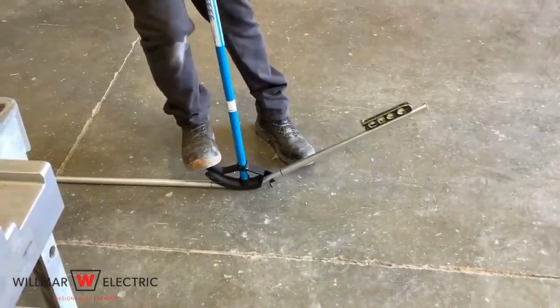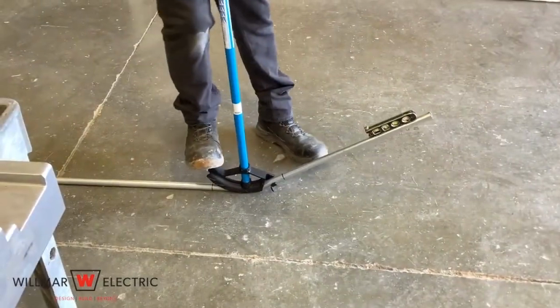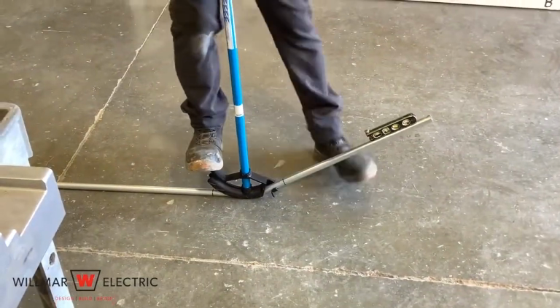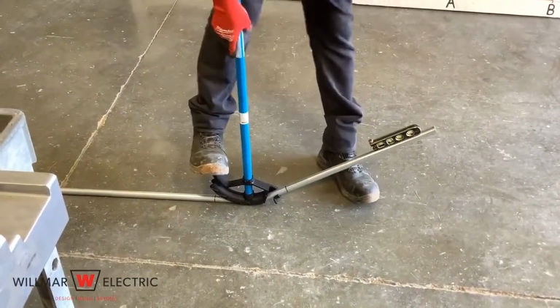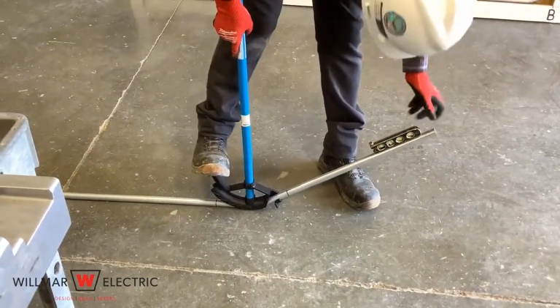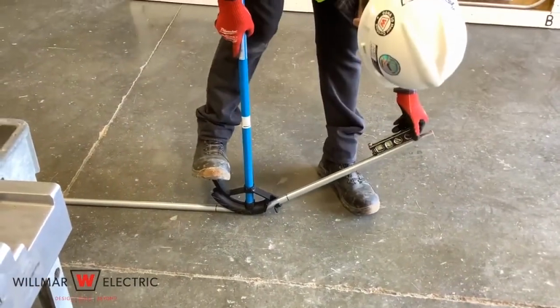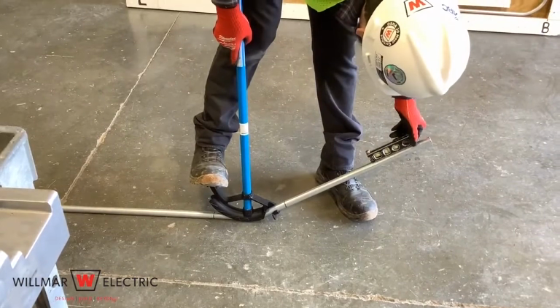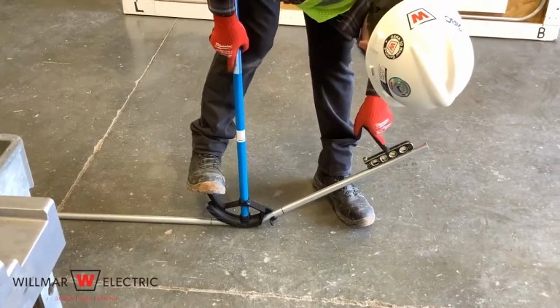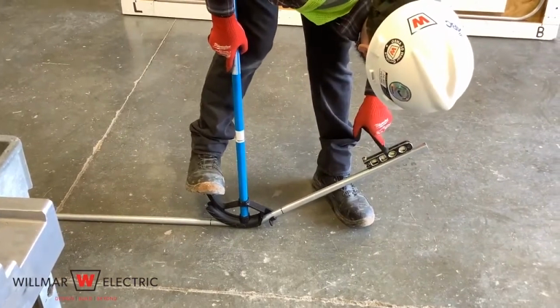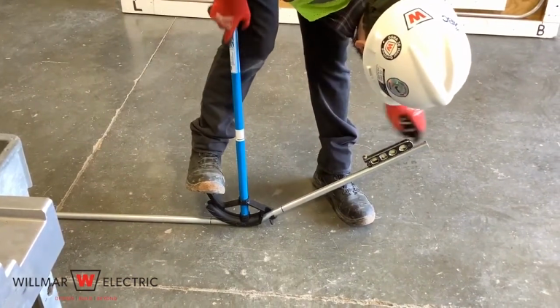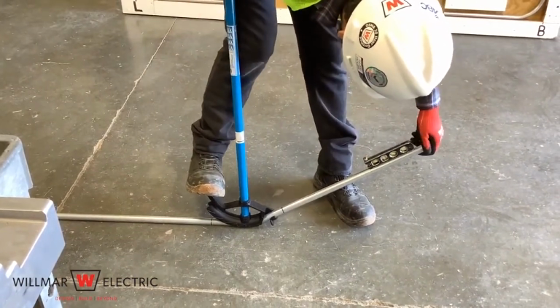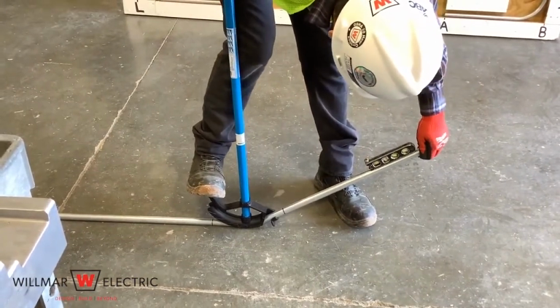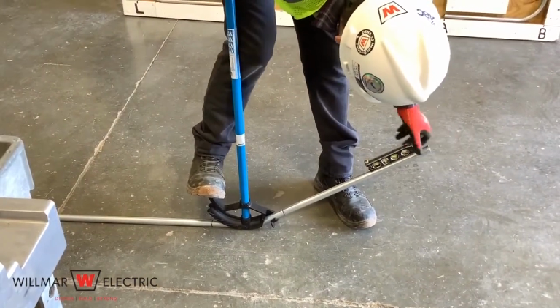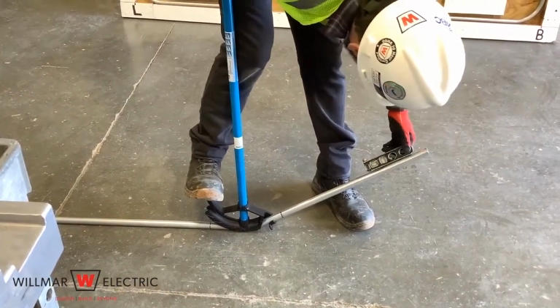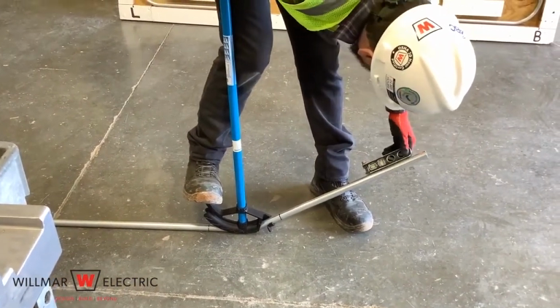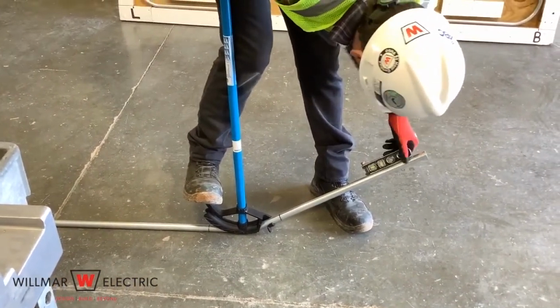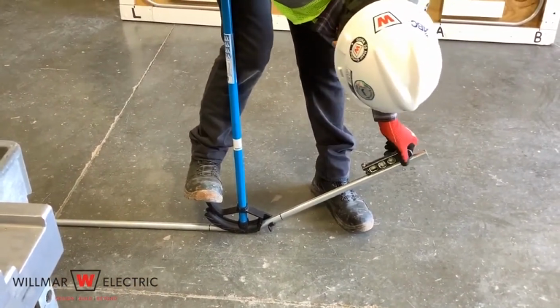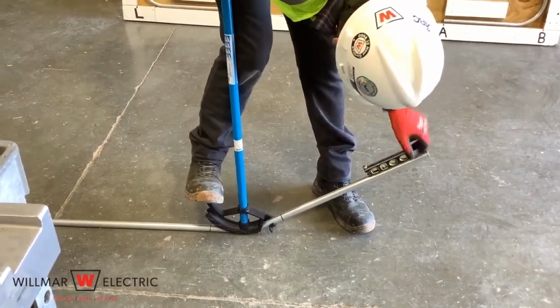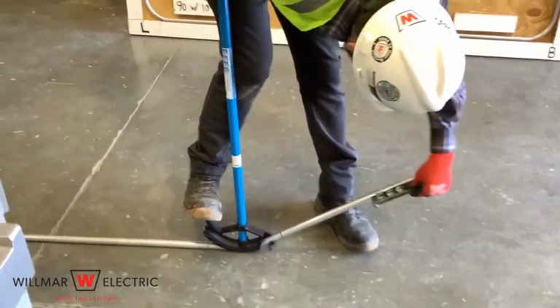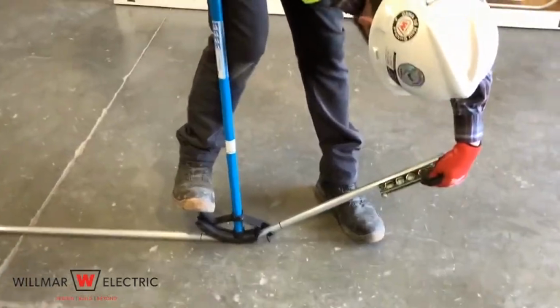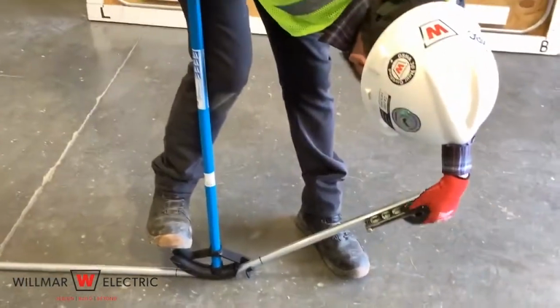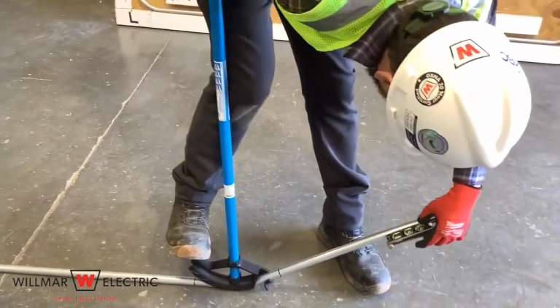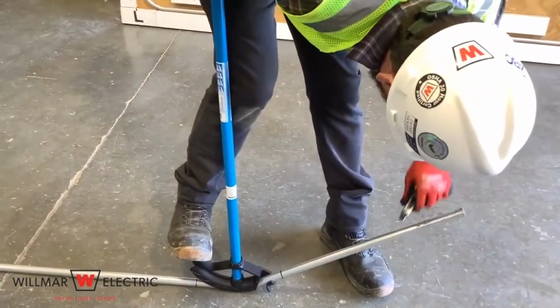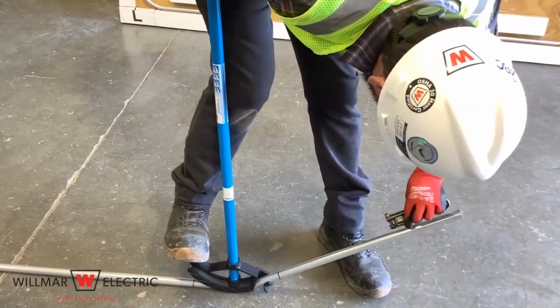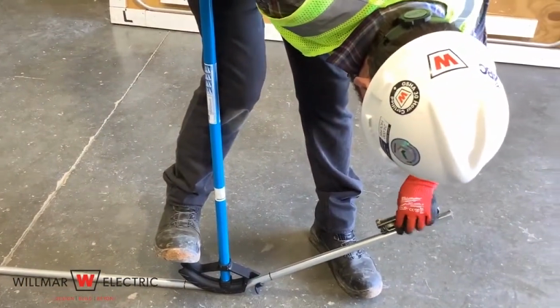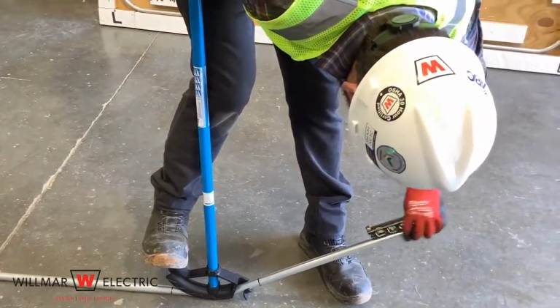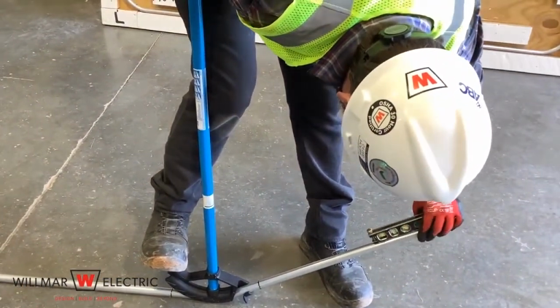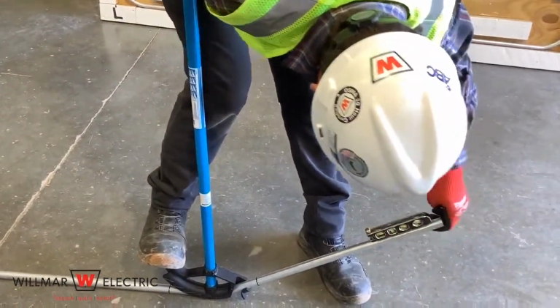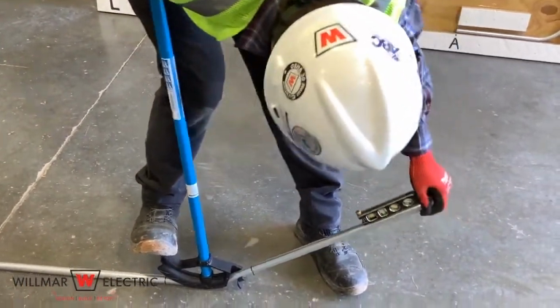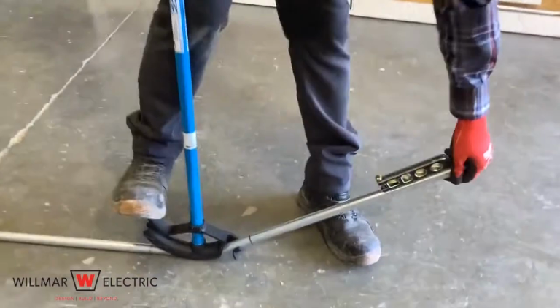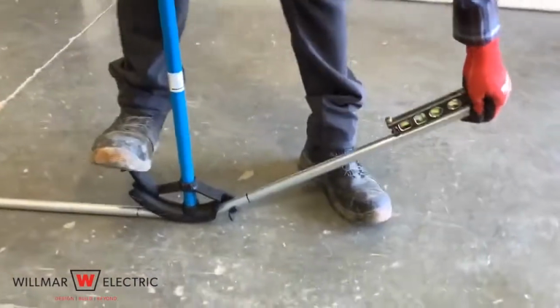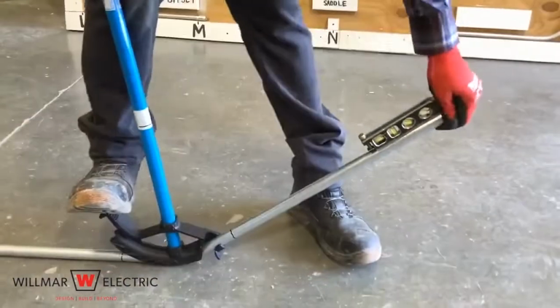Place the conduit into the bender with the center mark aligned with the teardrop or rim notch. Bend the conduit to 45 degrees on the floor. Look to see if you are at 45 degrees on your bender, or use a level to verify 45 degrees.